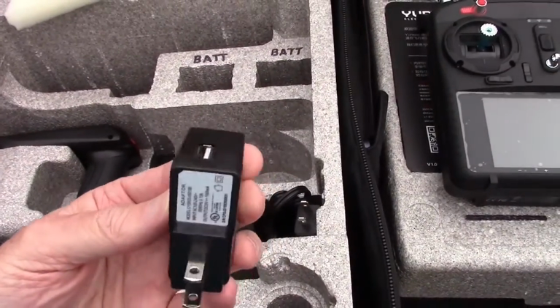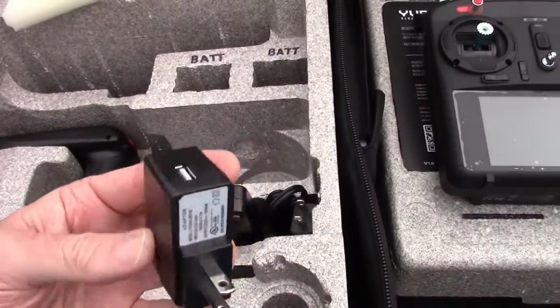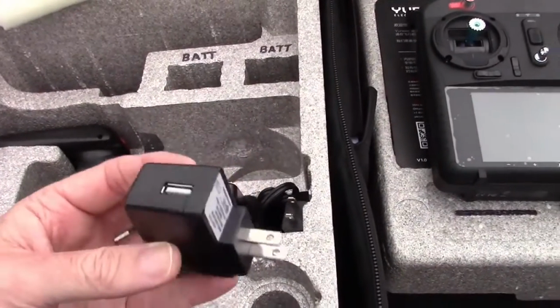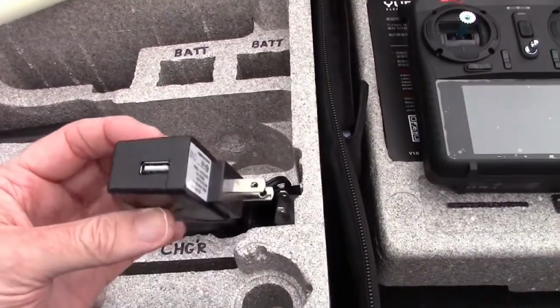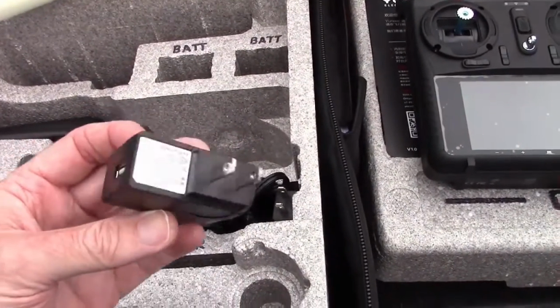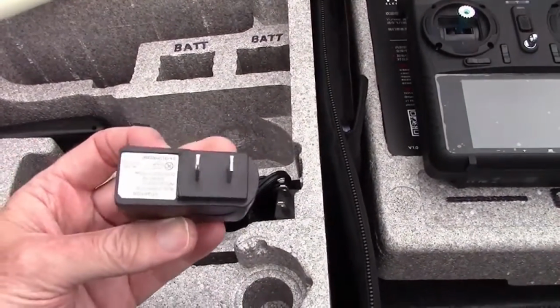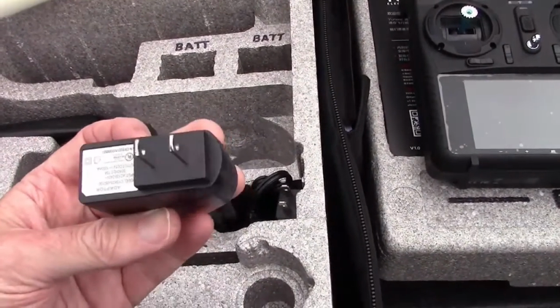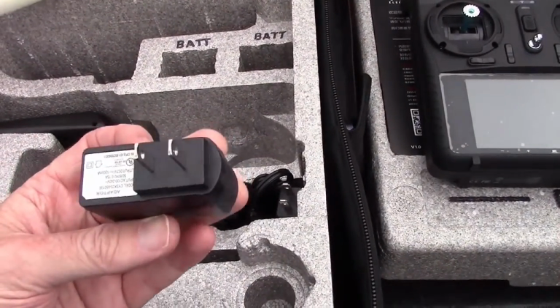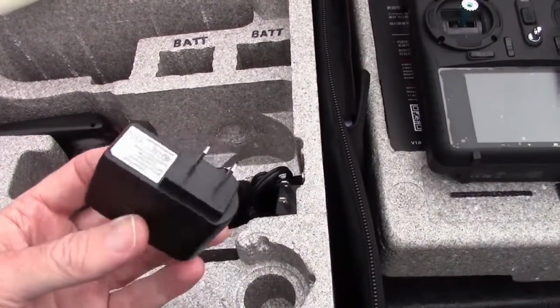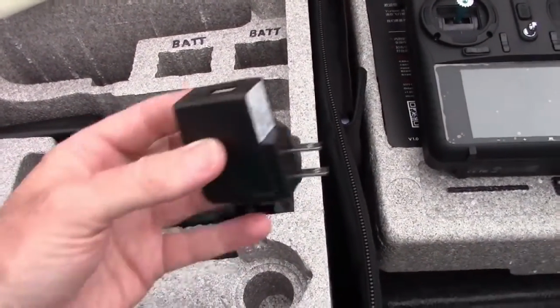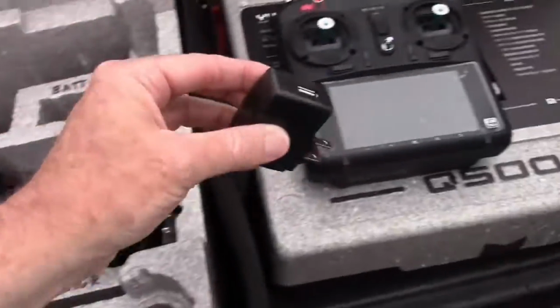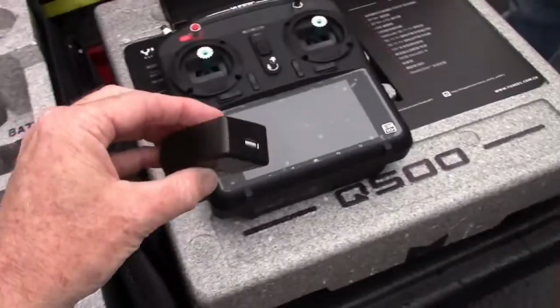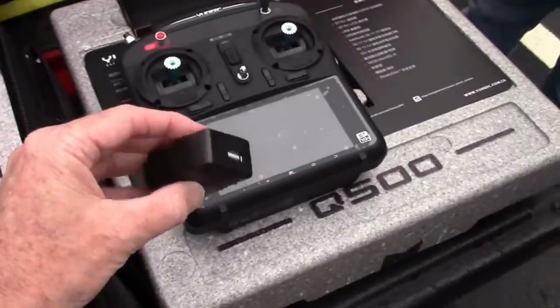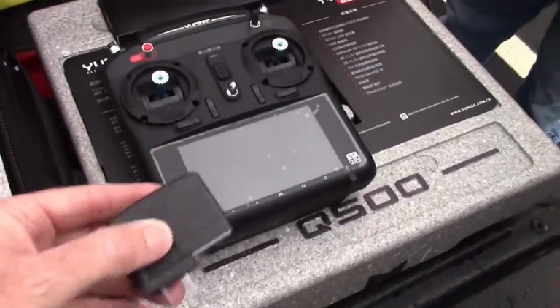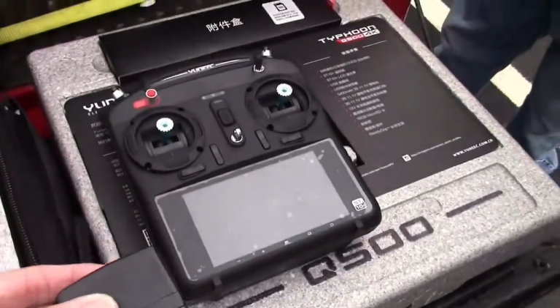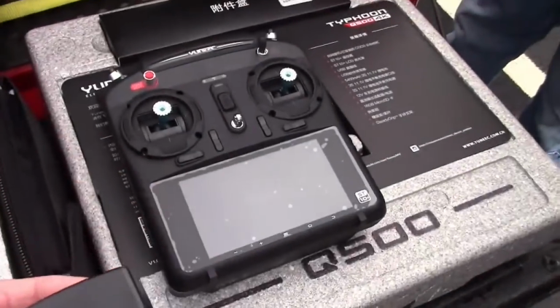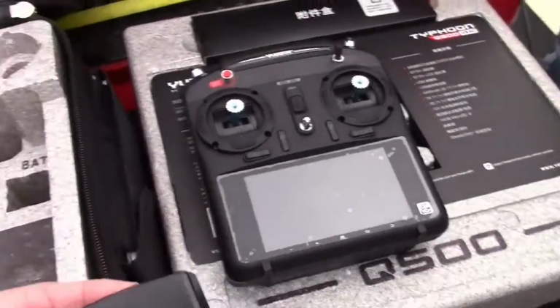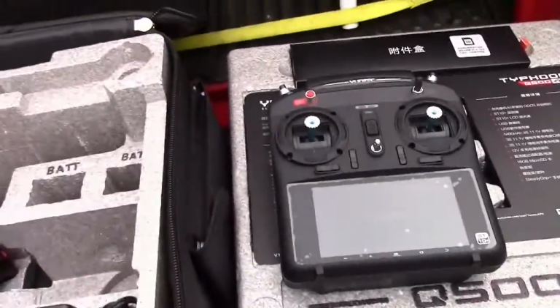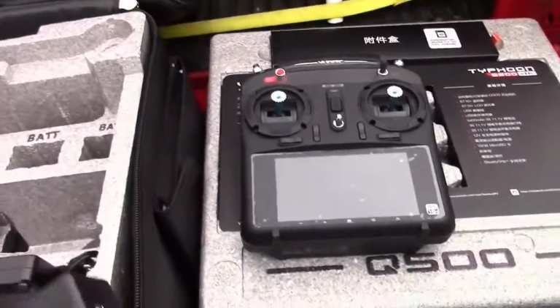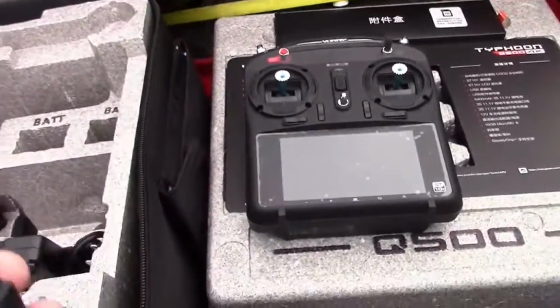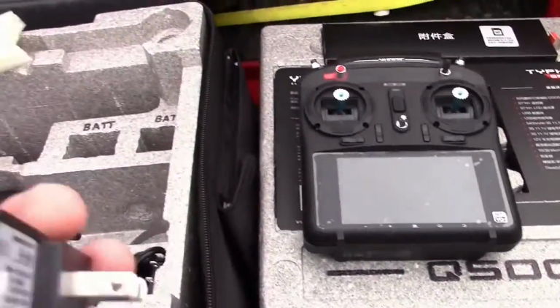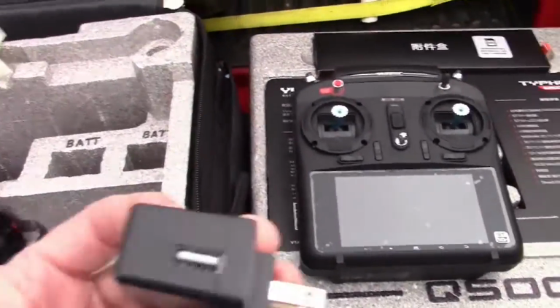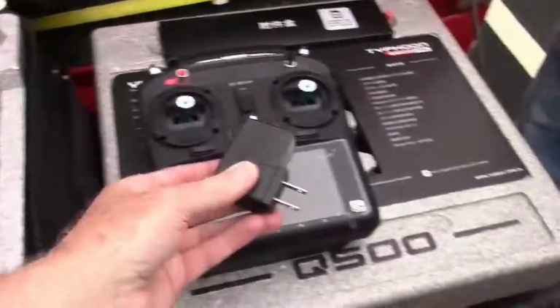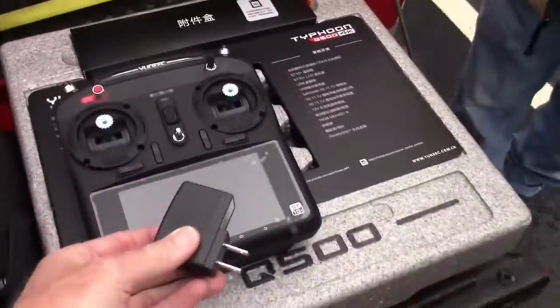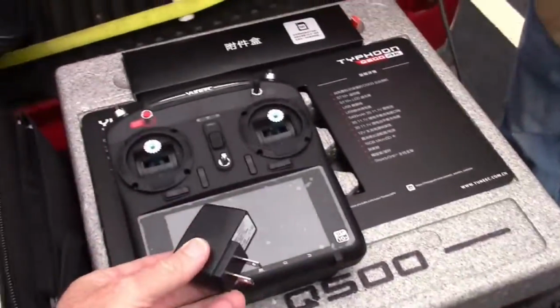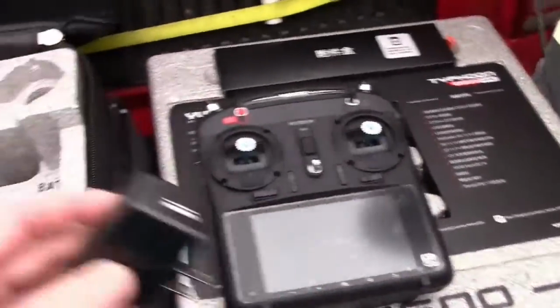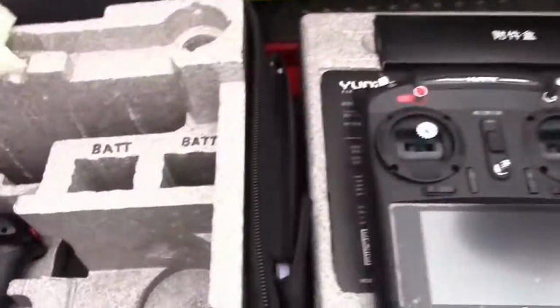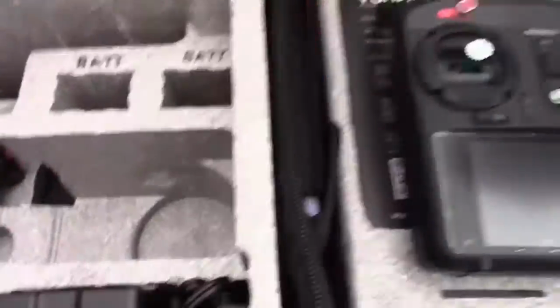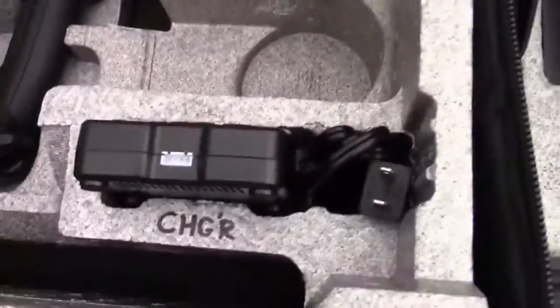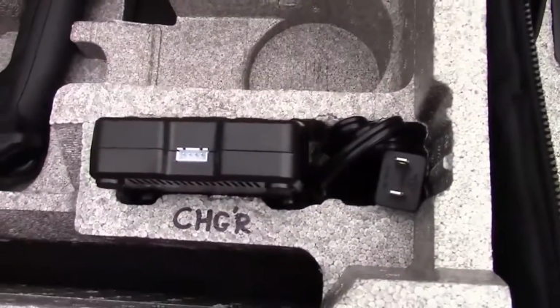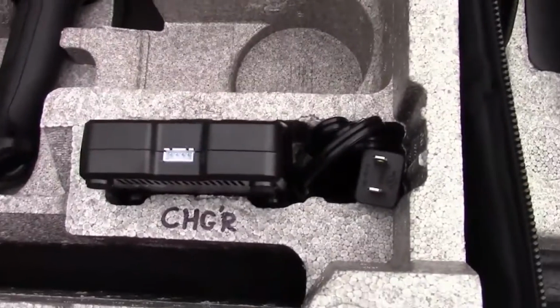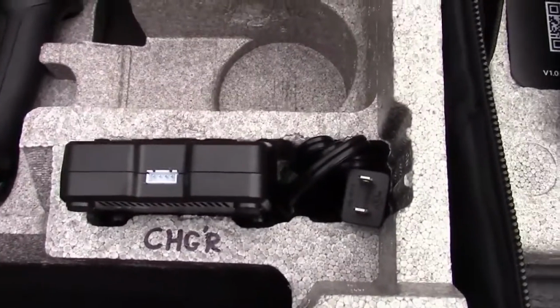That's the transmitter charger. — Transmitter charger? — No — transmitter. Oh, transmitter charger, okay. So this charges the transmitter and that charges the batteries.